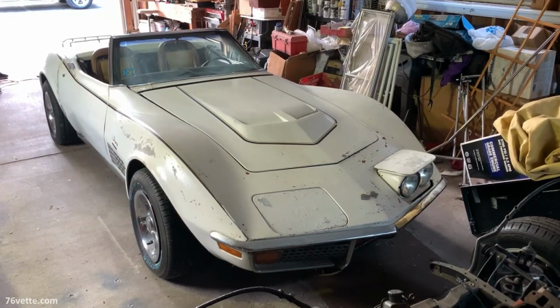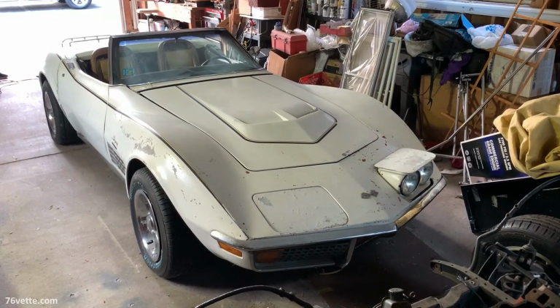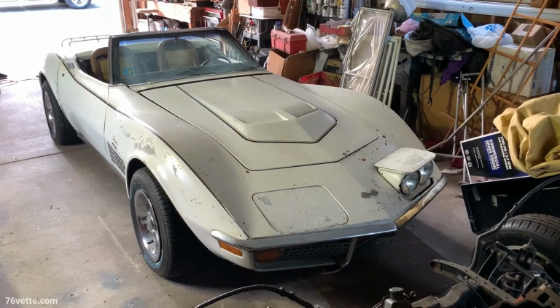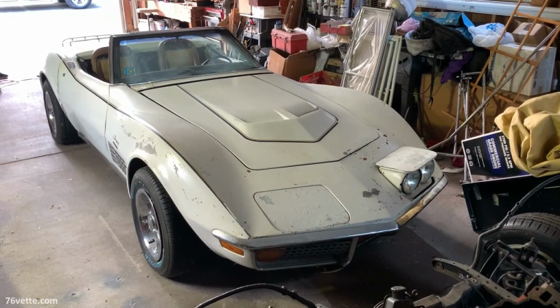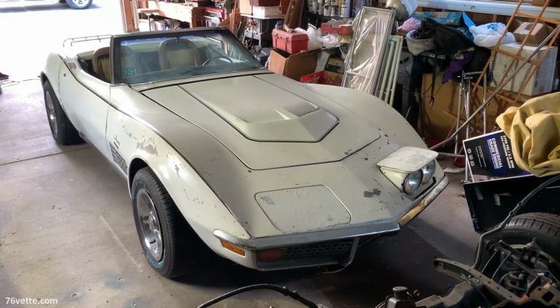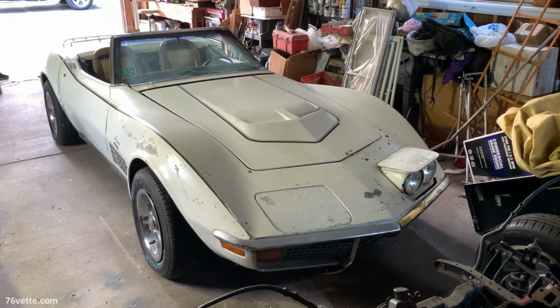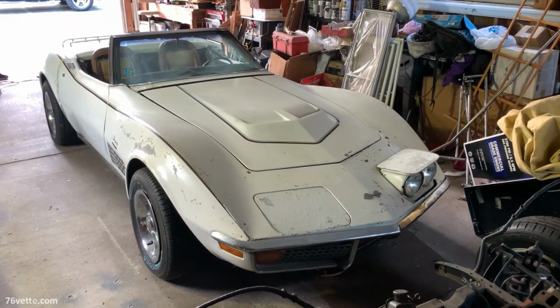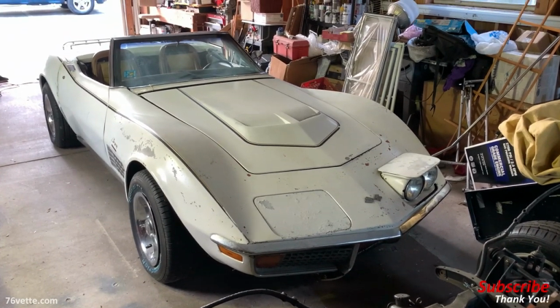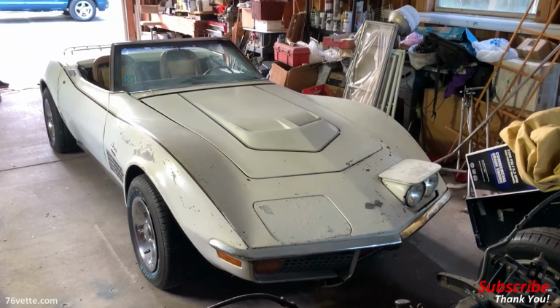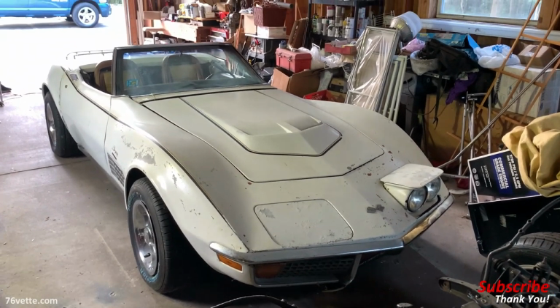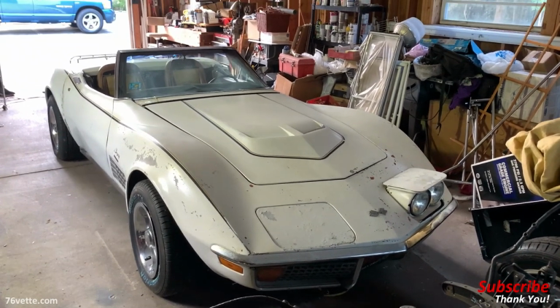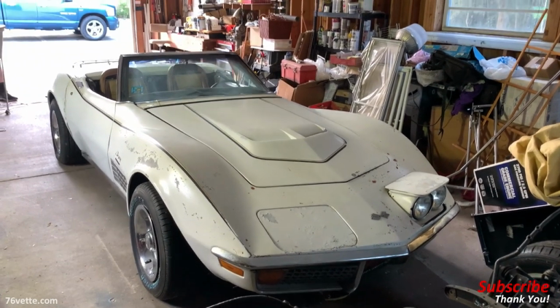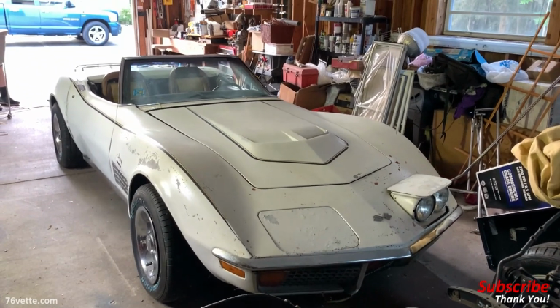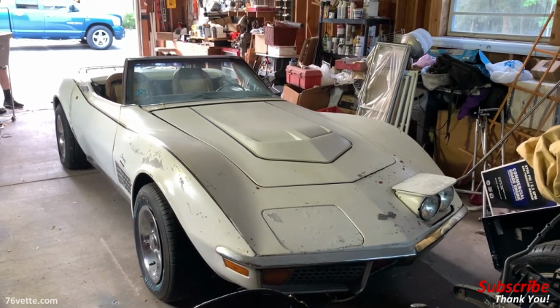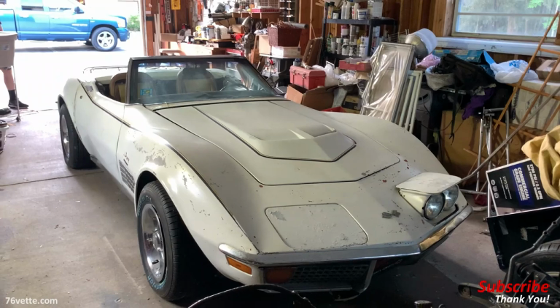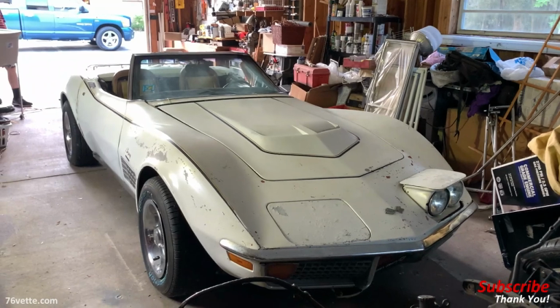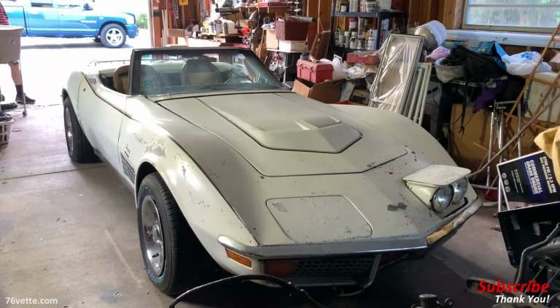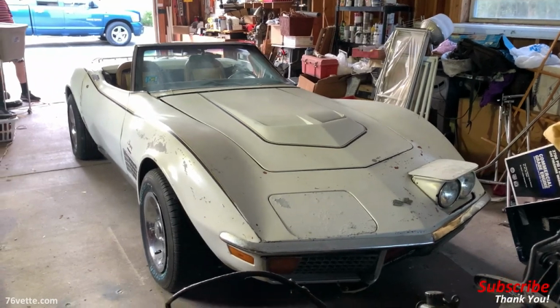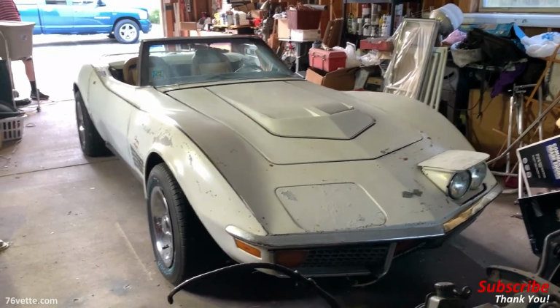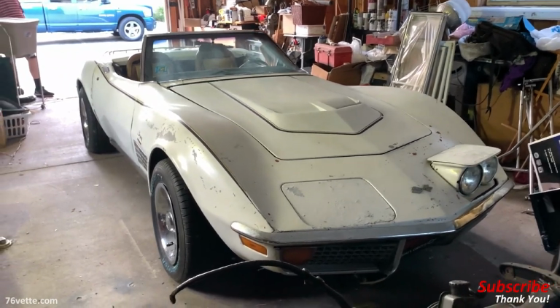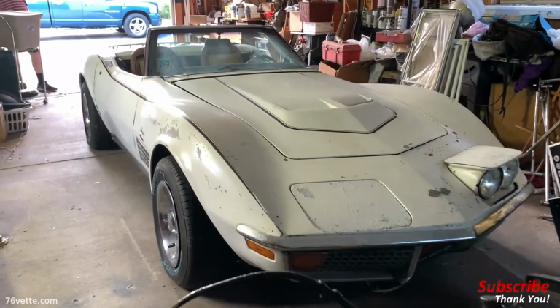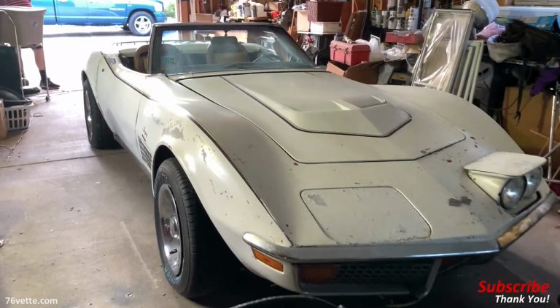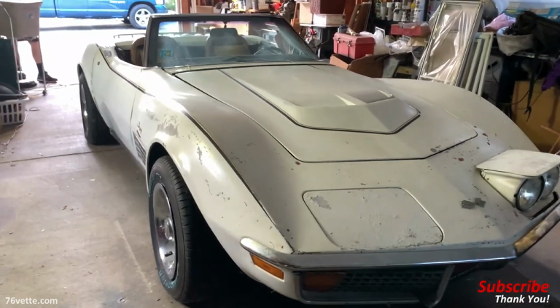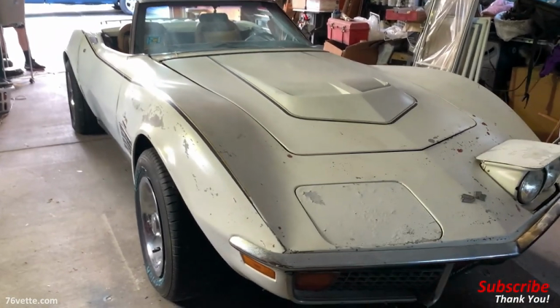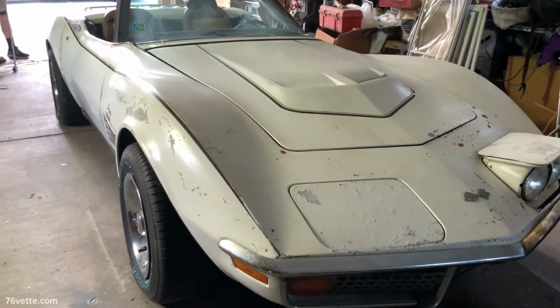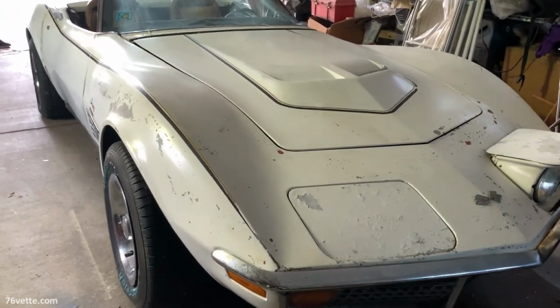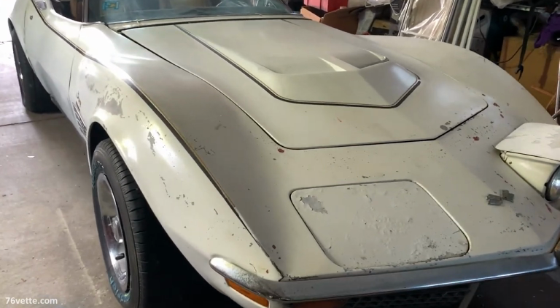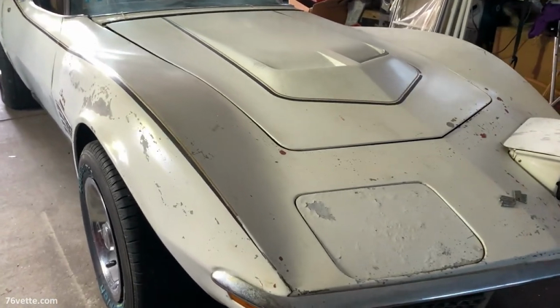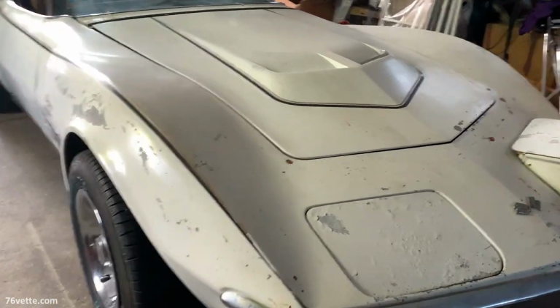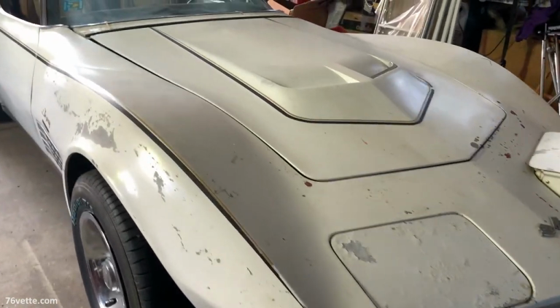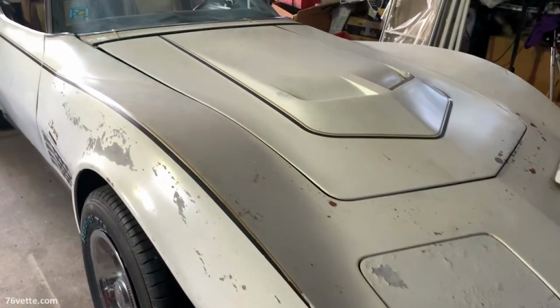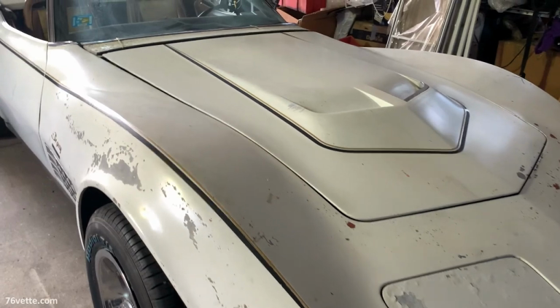This car would have to be restored by a professional — you can't just let anyone handle a car like this. It's too unique and it deserves a professional restoration.